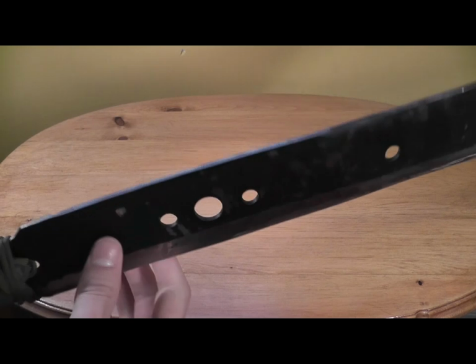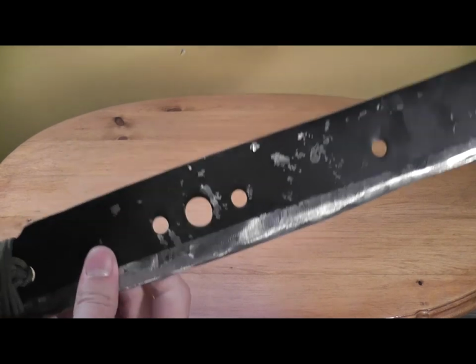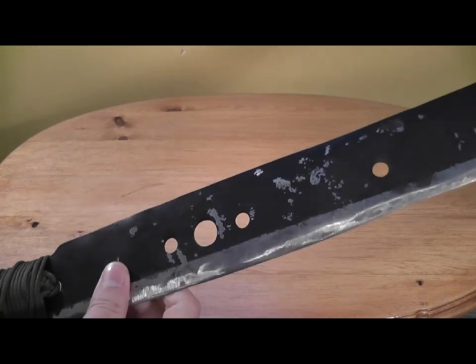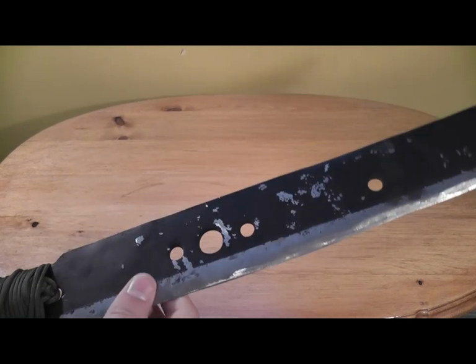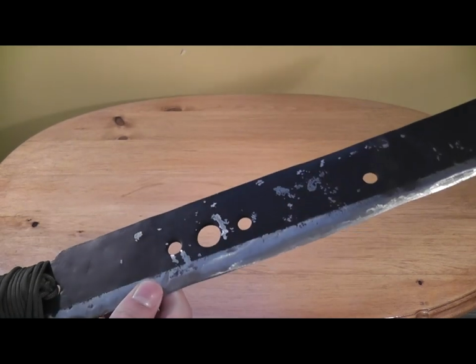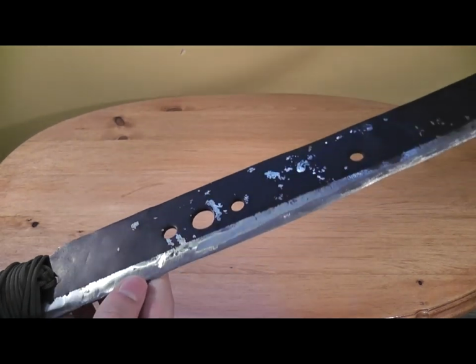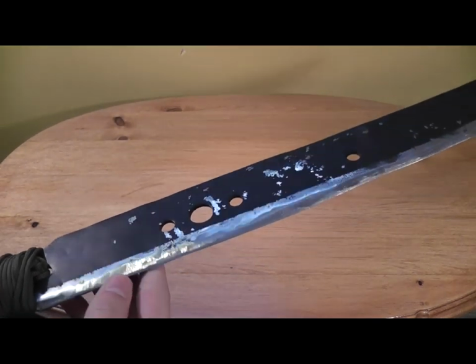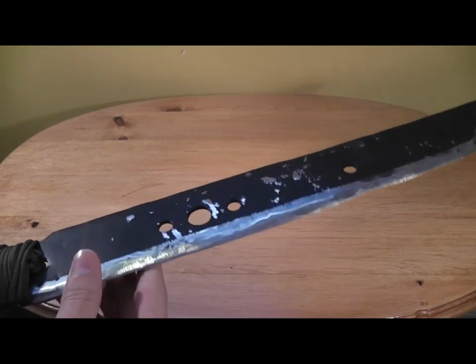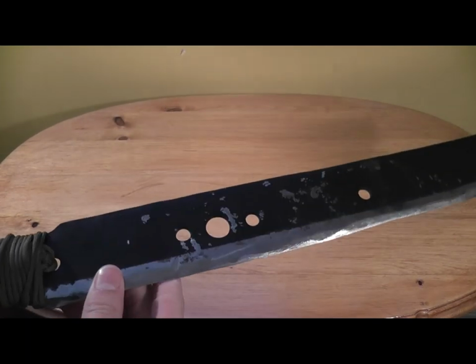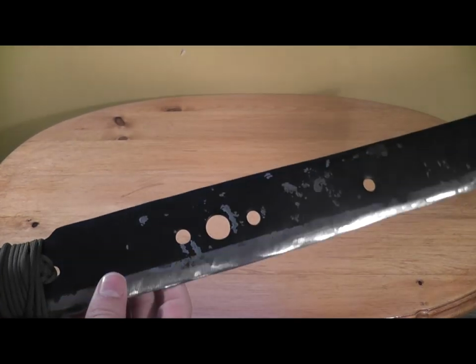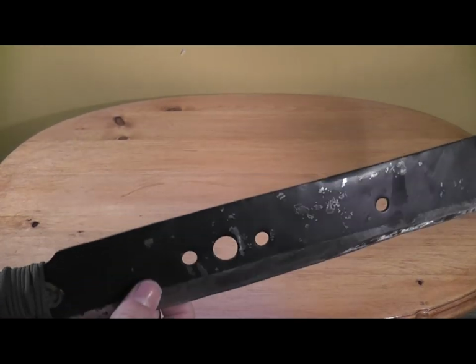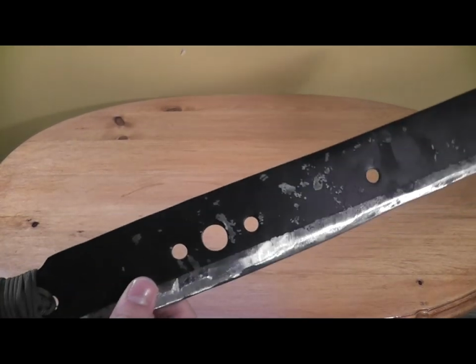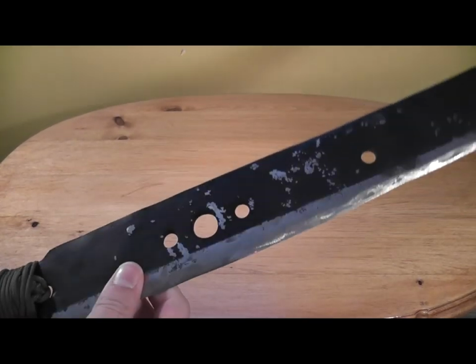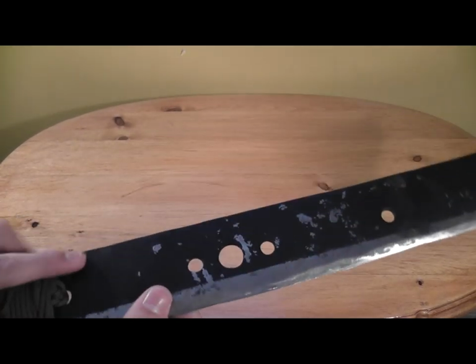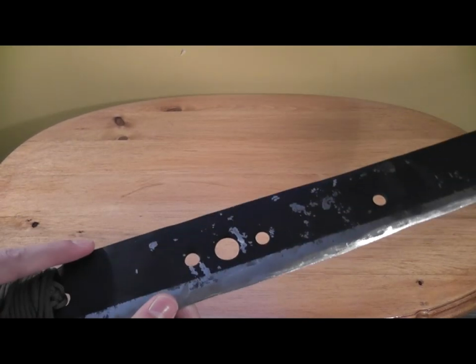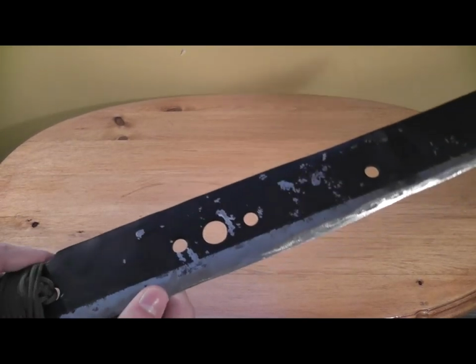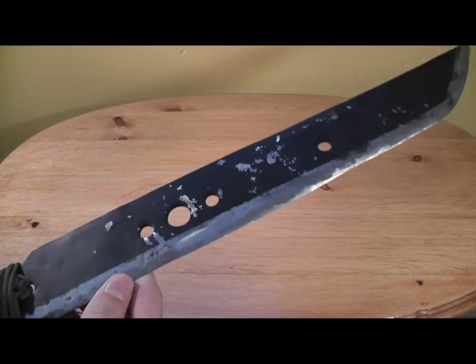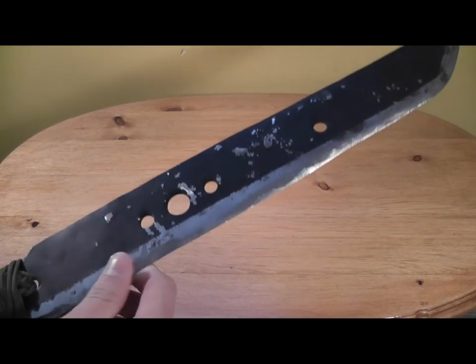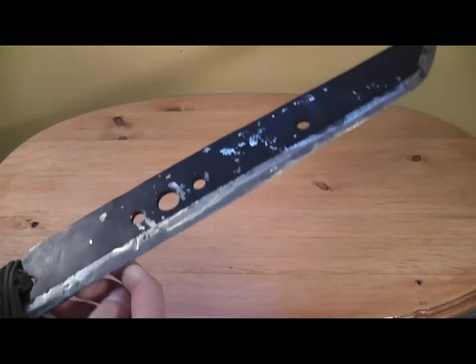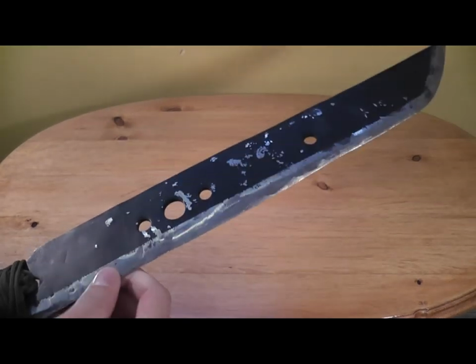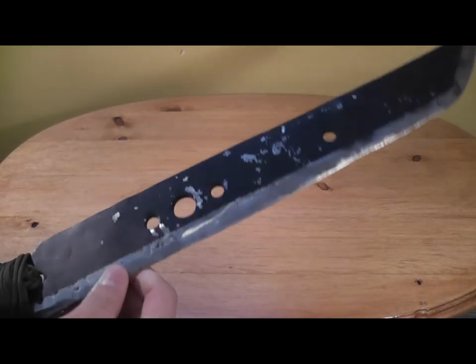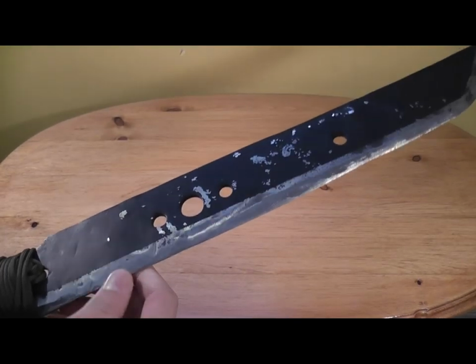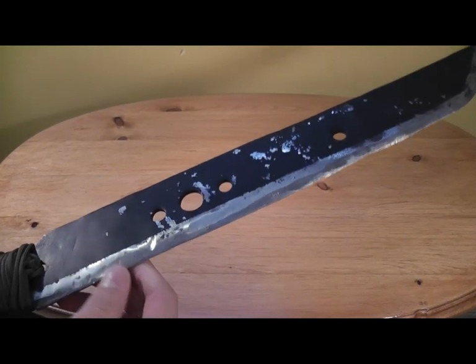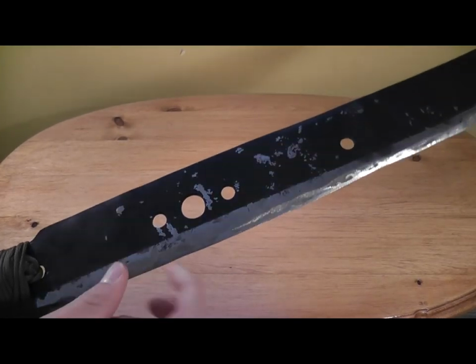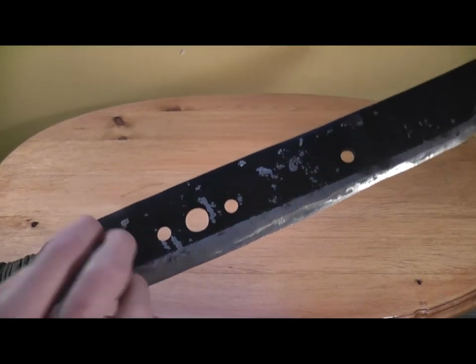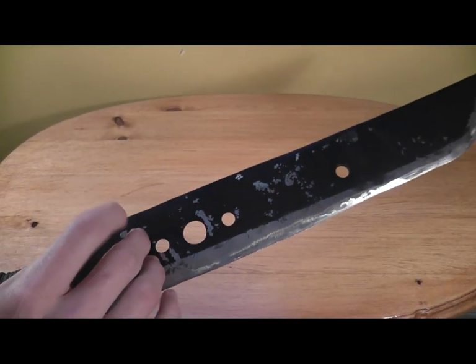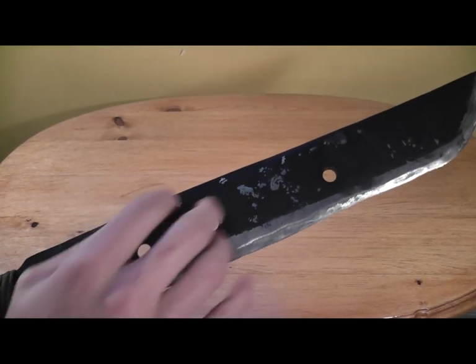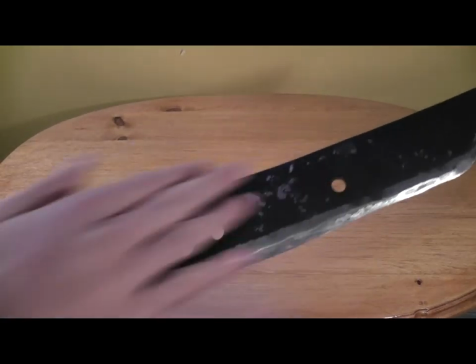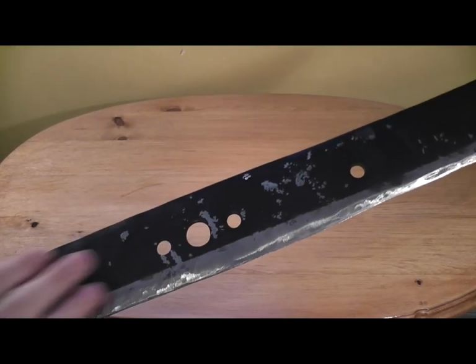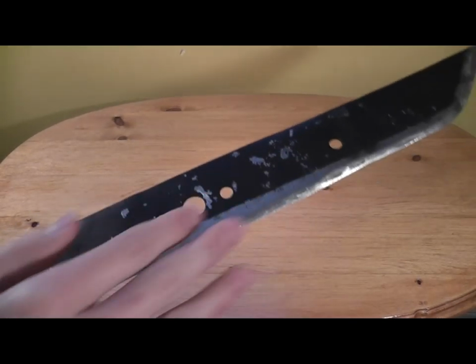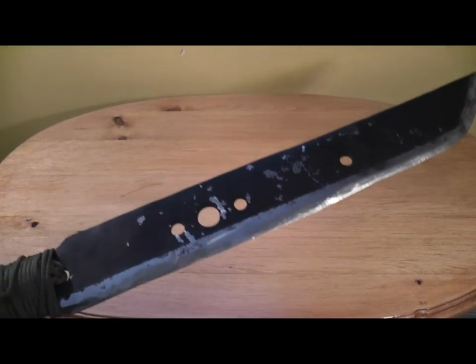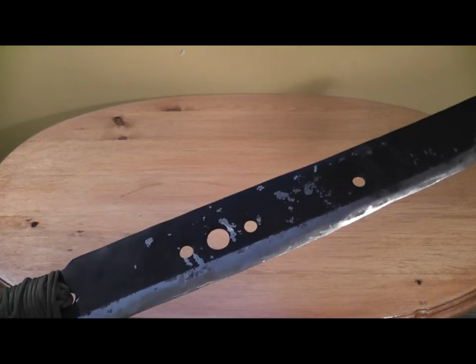We spray painted it tactical black because I don't like the silver, so I got all this painted black.